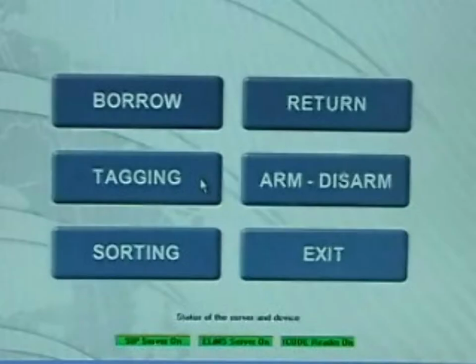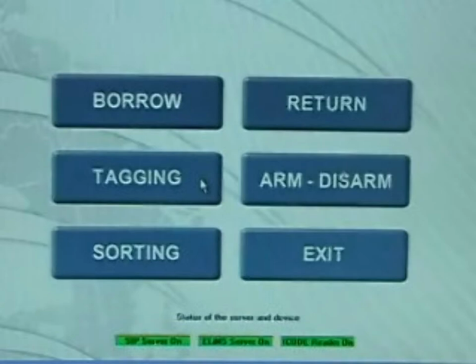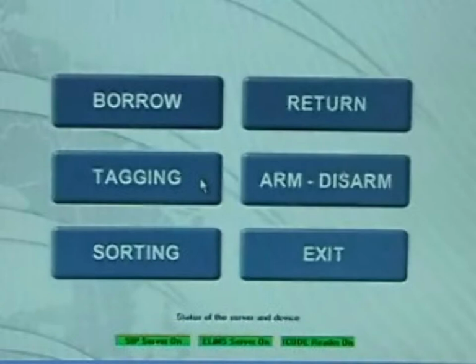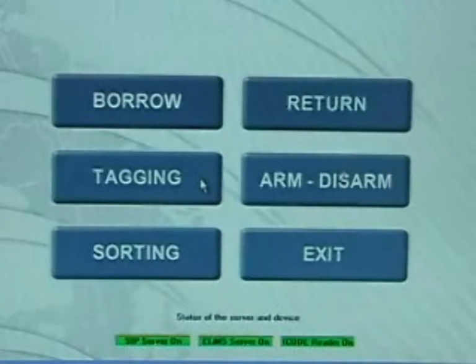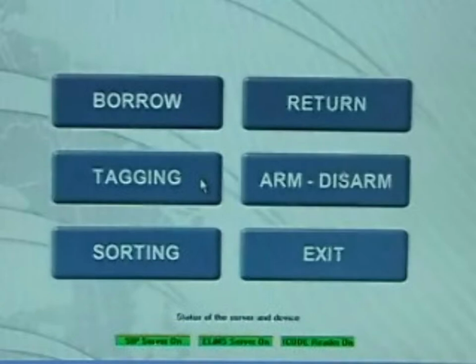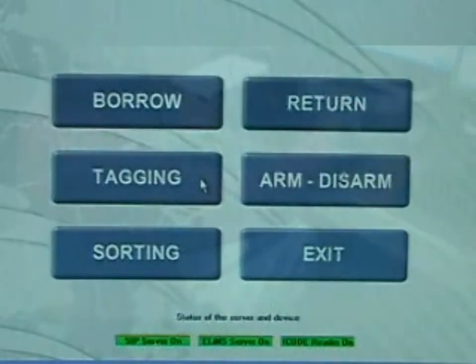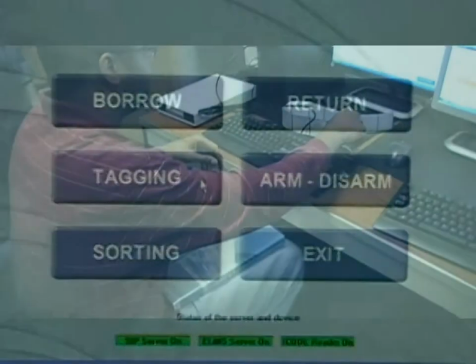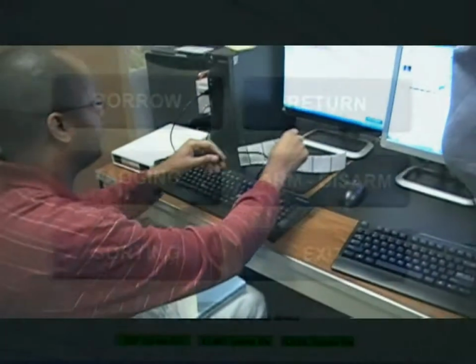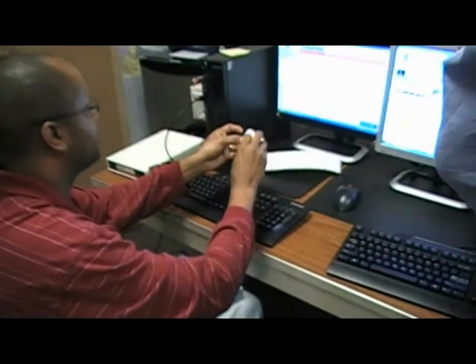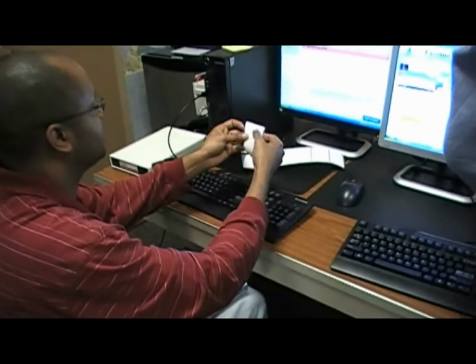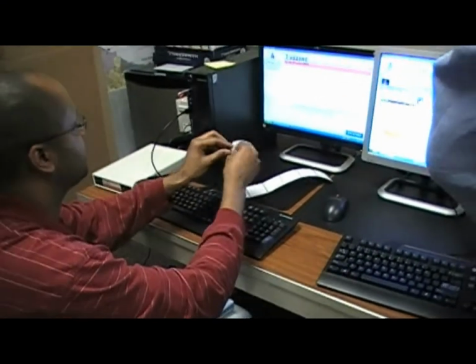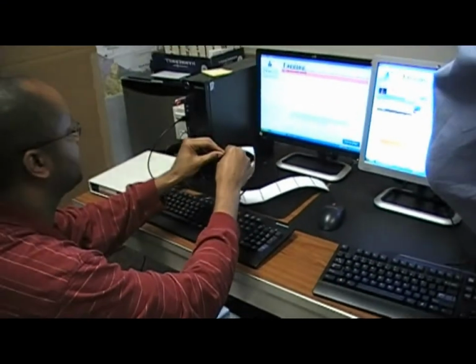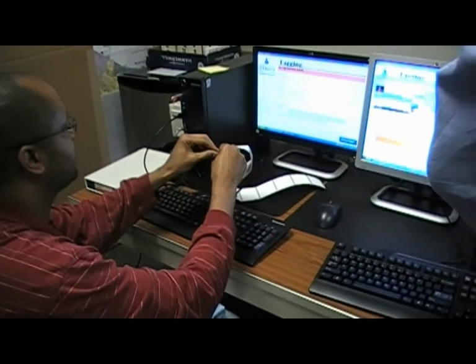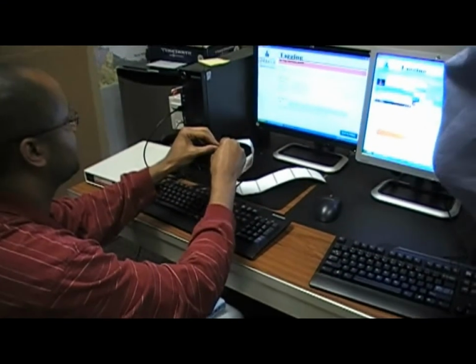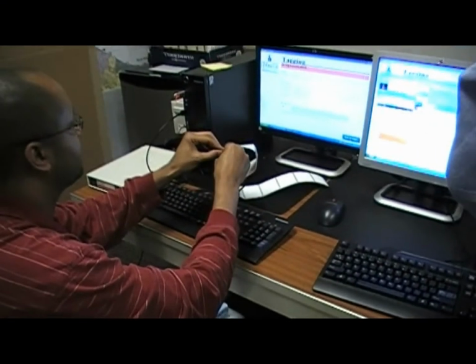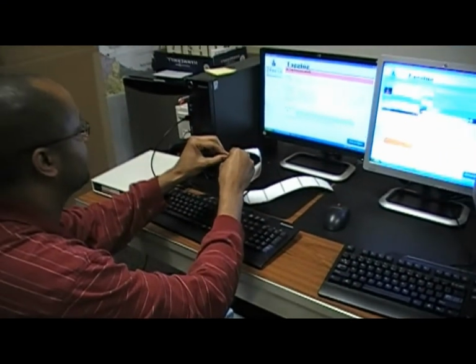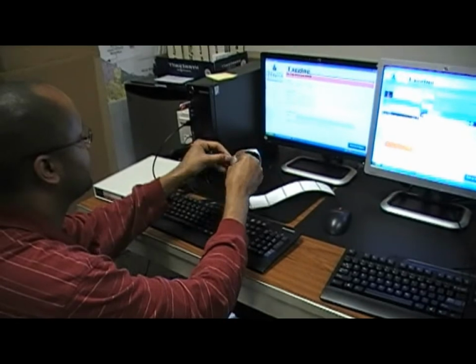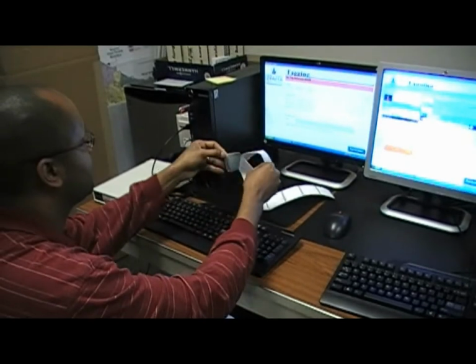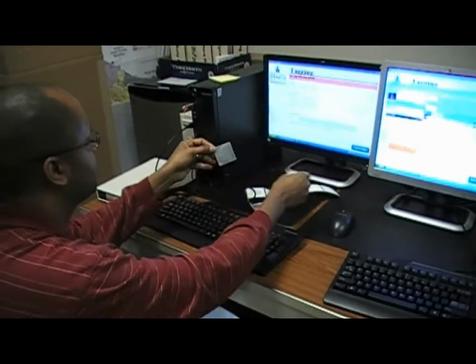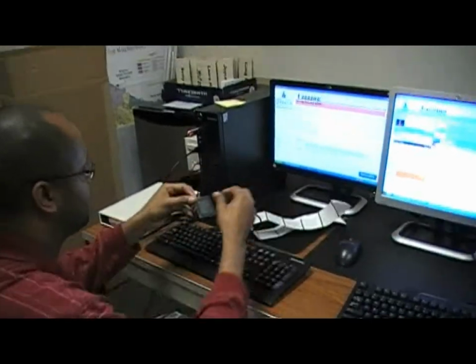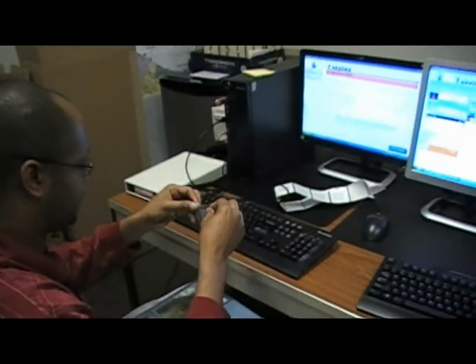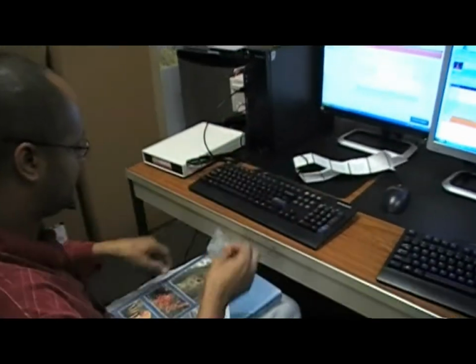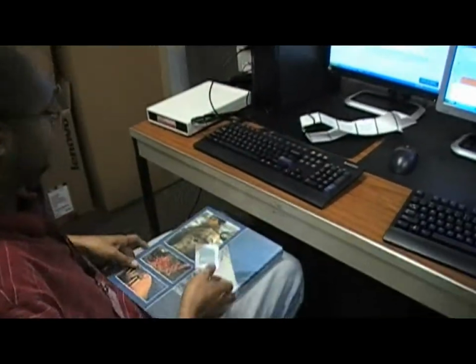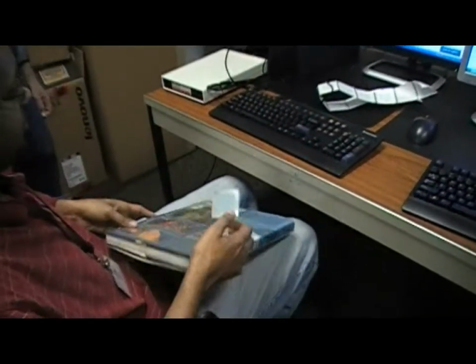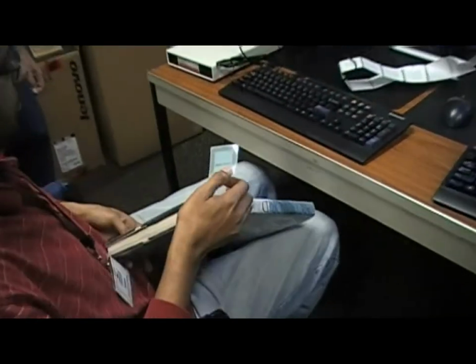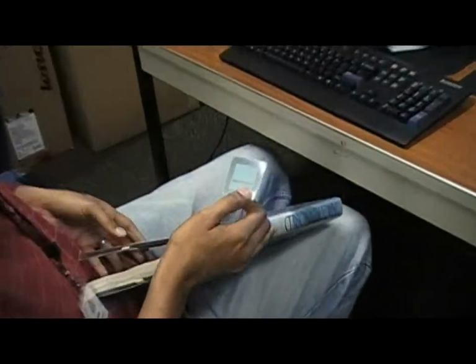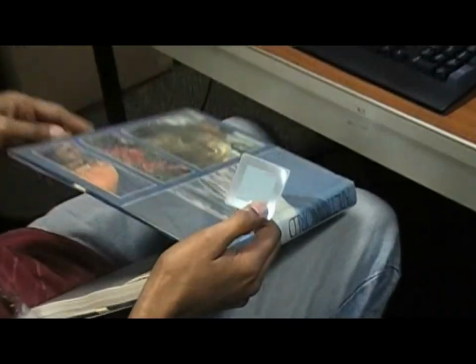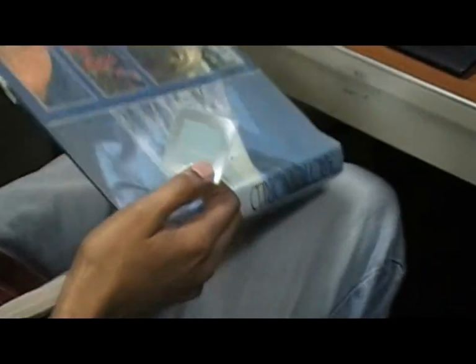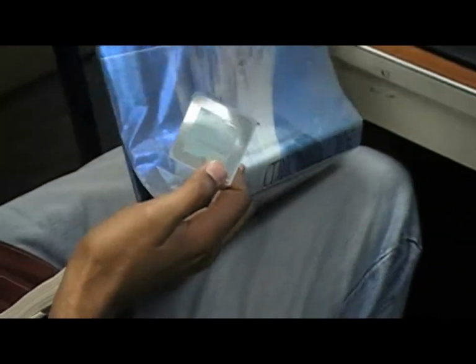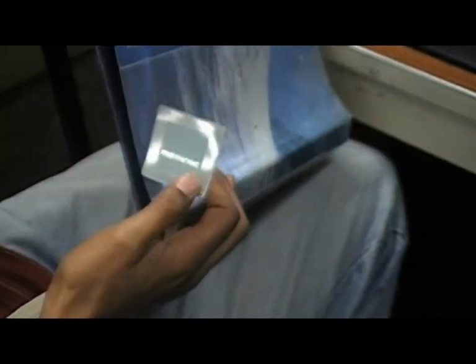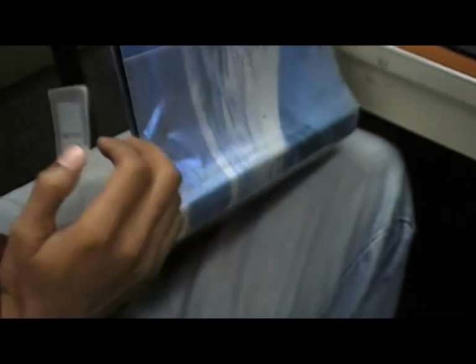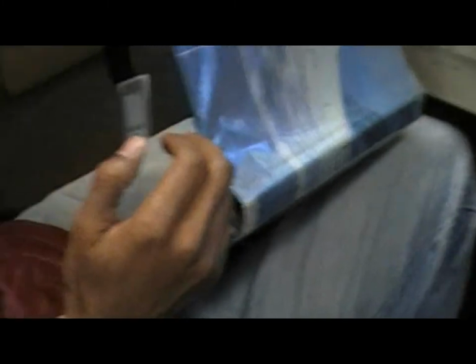Next, select the tagging button on the left side of the screen. Then, take an RFID tag and adhere the tag to the back of the book on the inside of the cover, as shown.